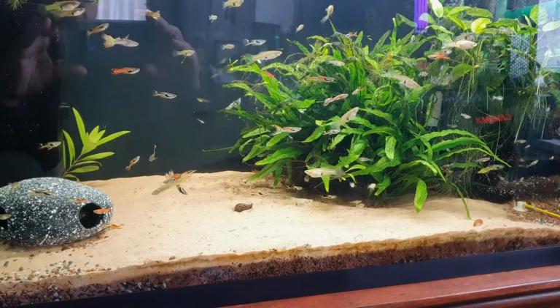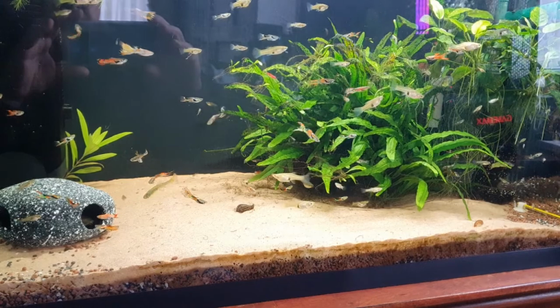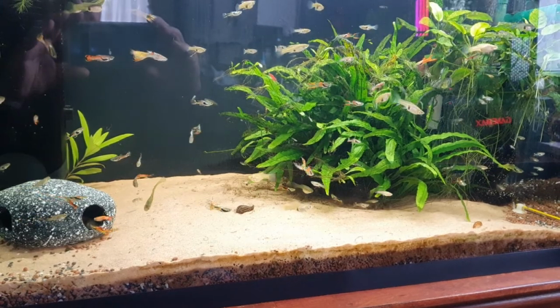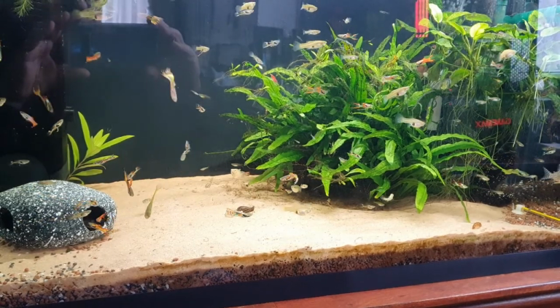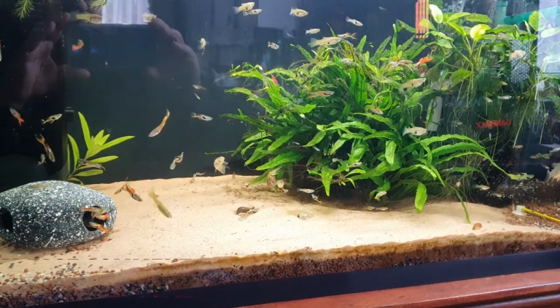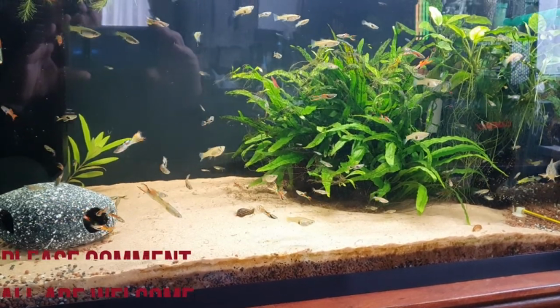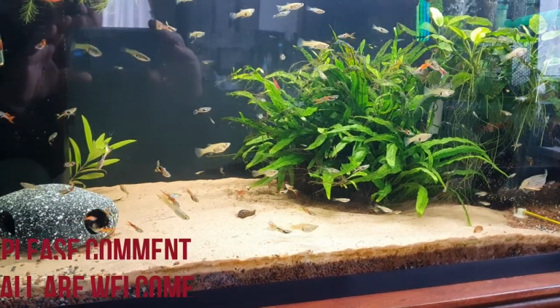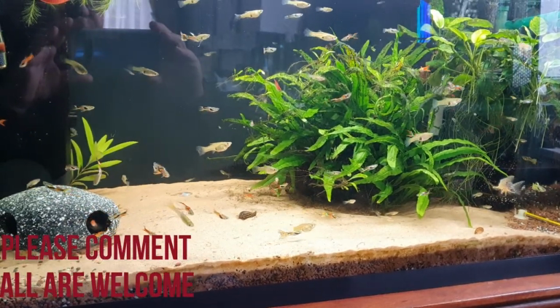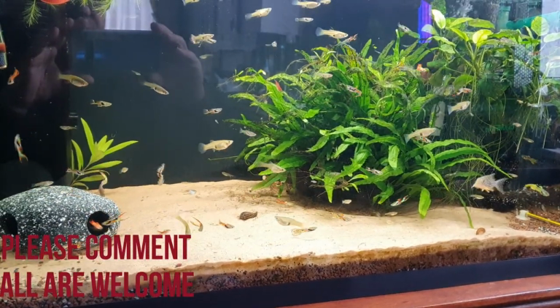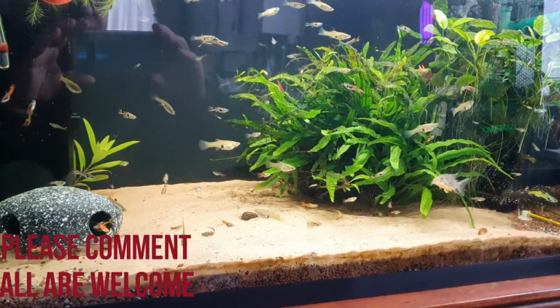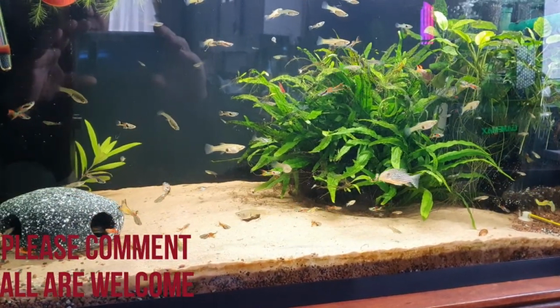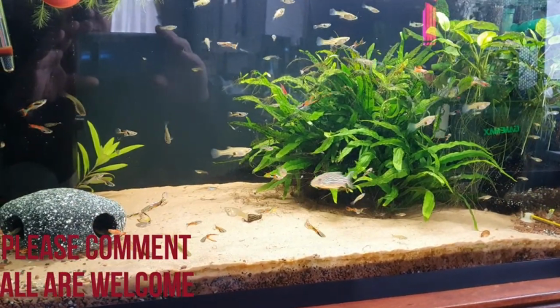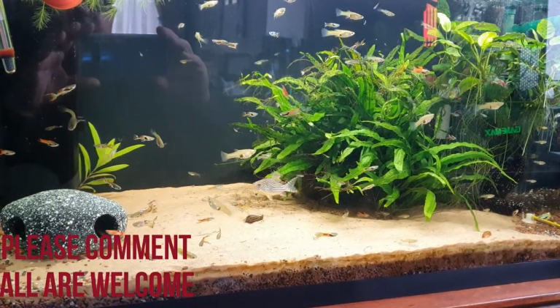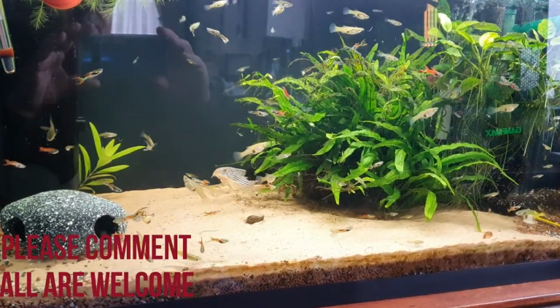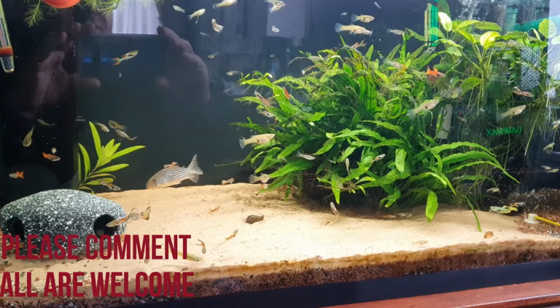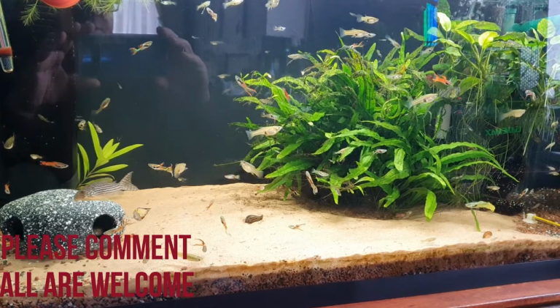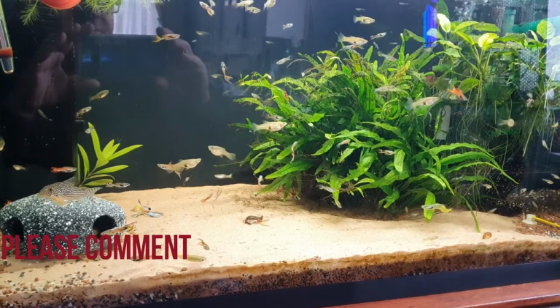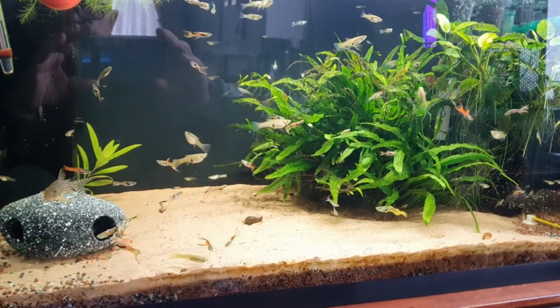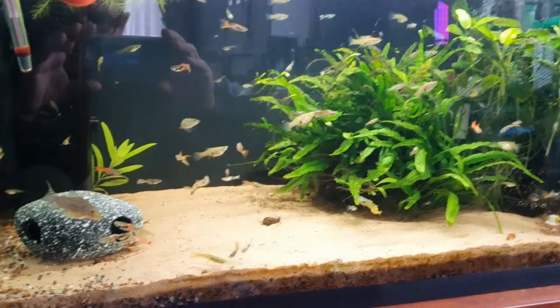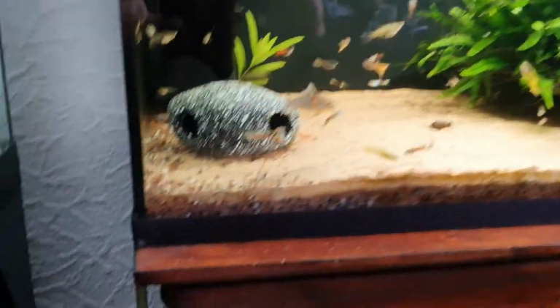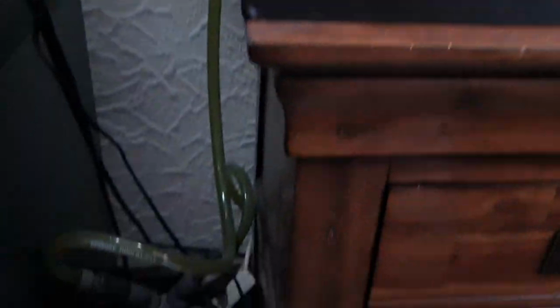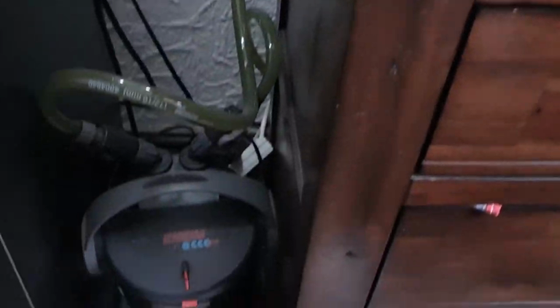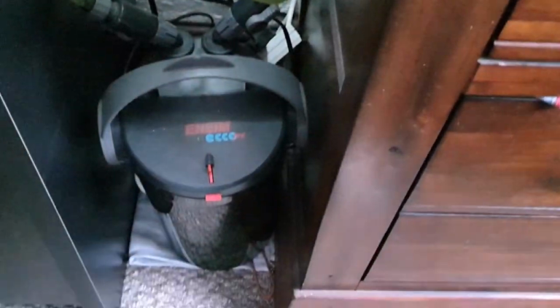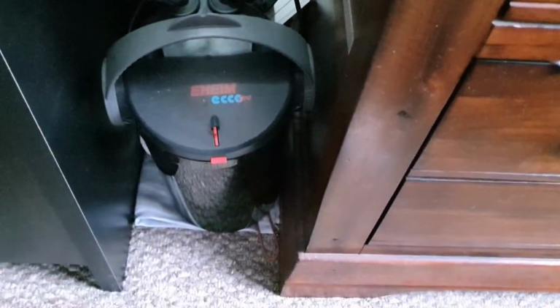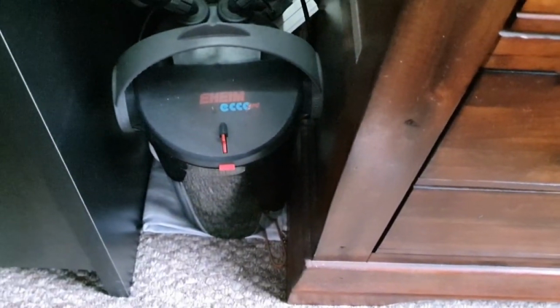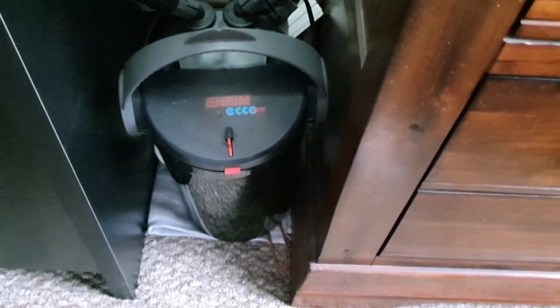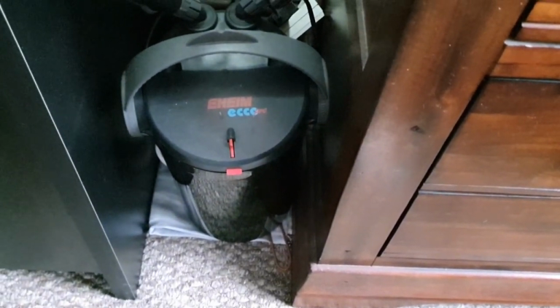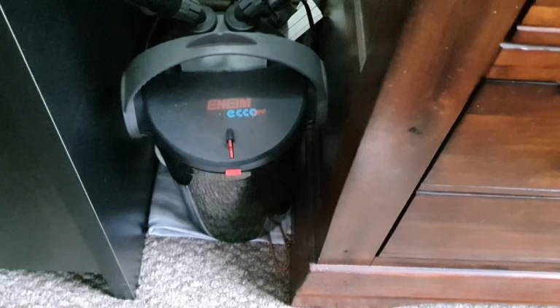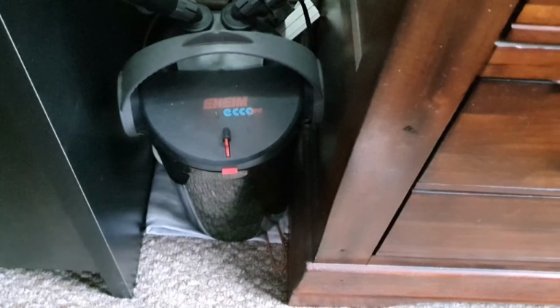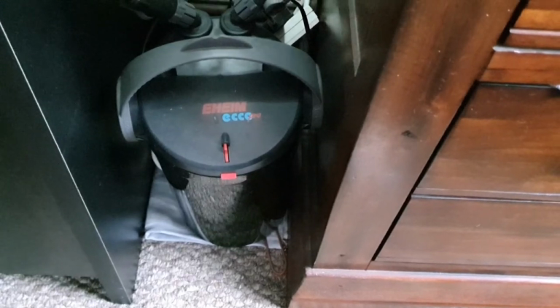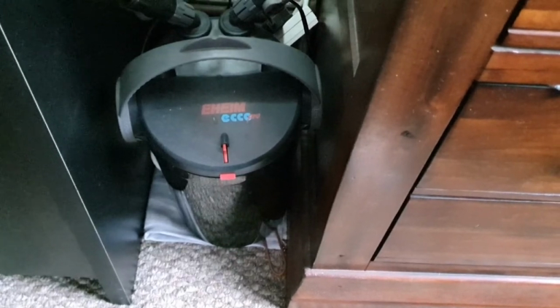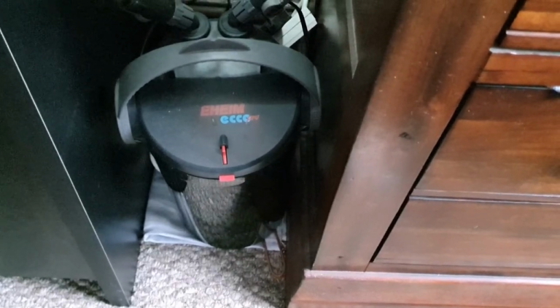Just a little update — as you know I haven't been well, so I thought I'd keep you posted on what's happening with the tanks. This filter is the best filter for this size tank that I could ever imagine.